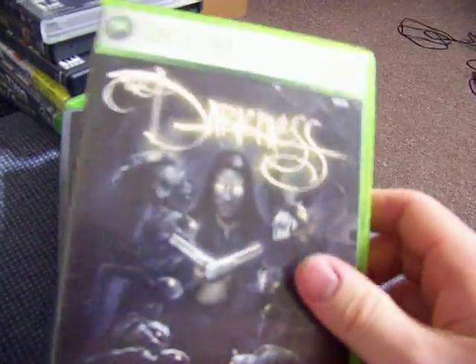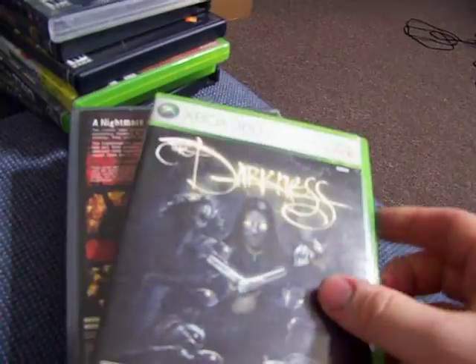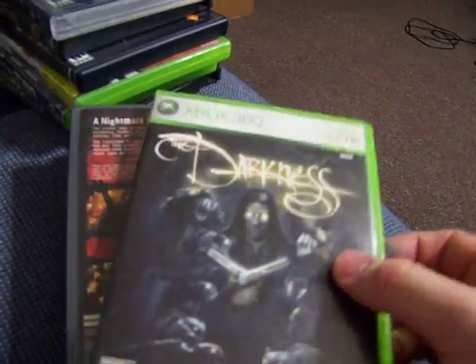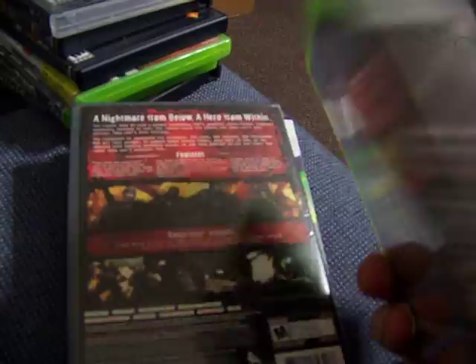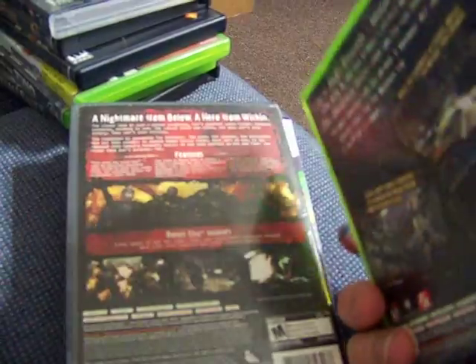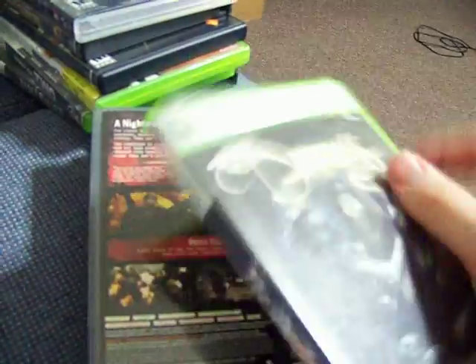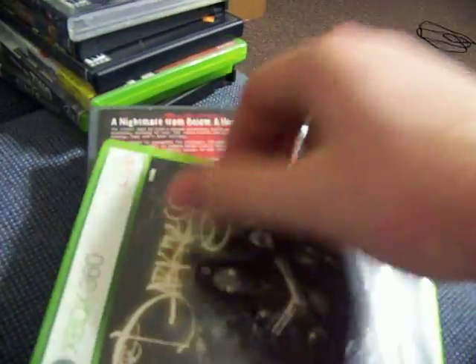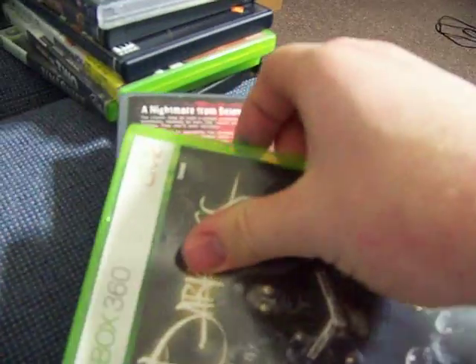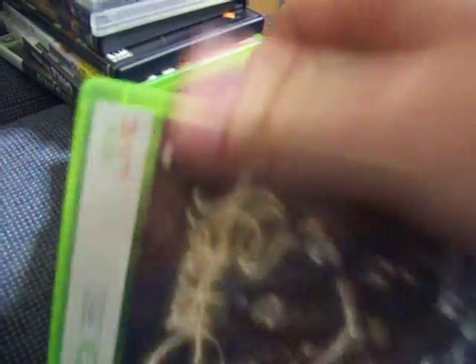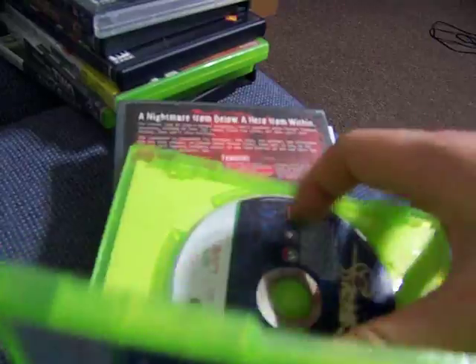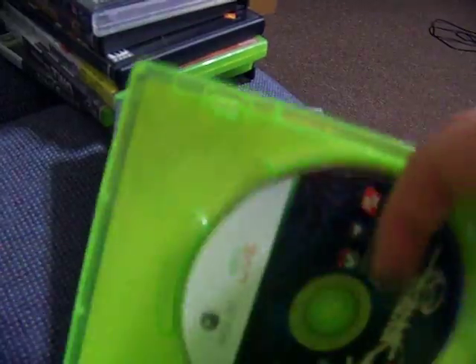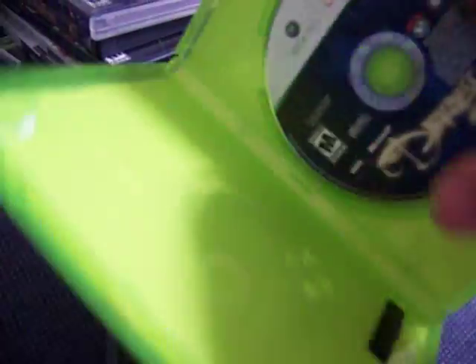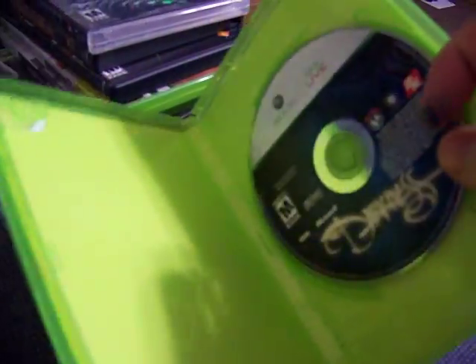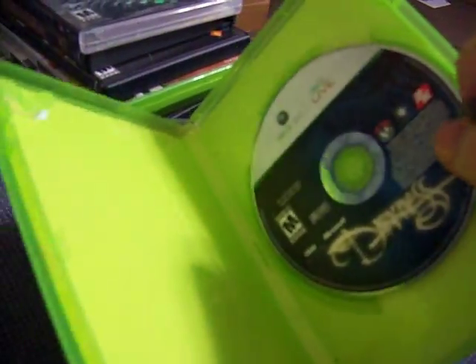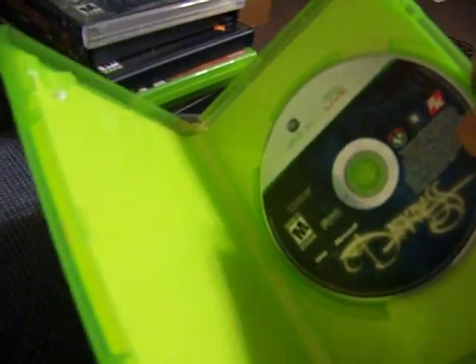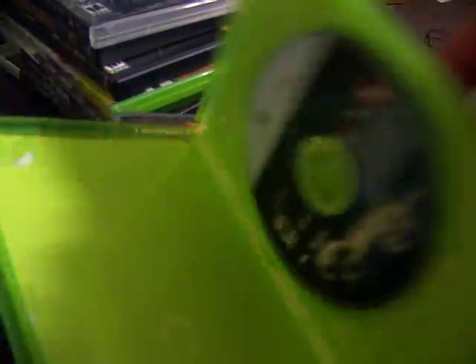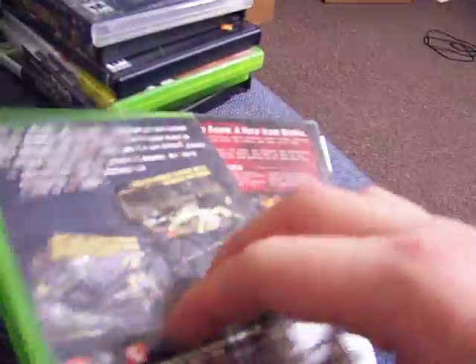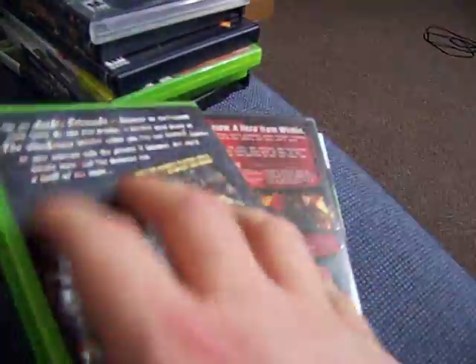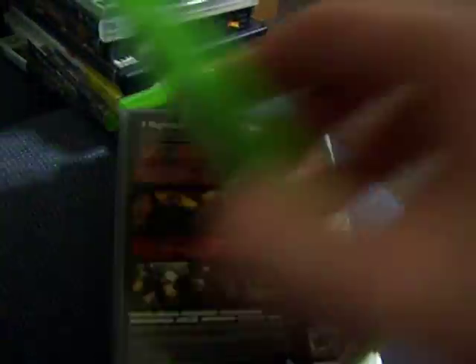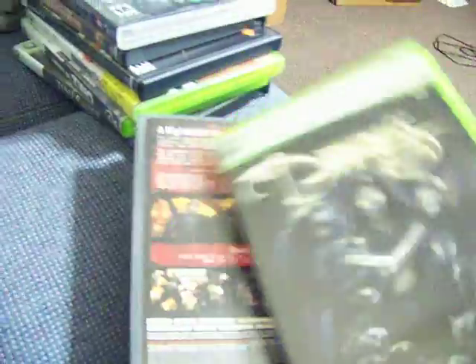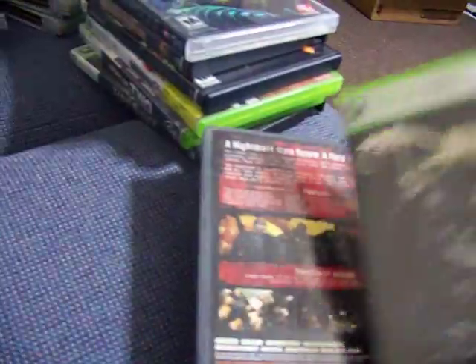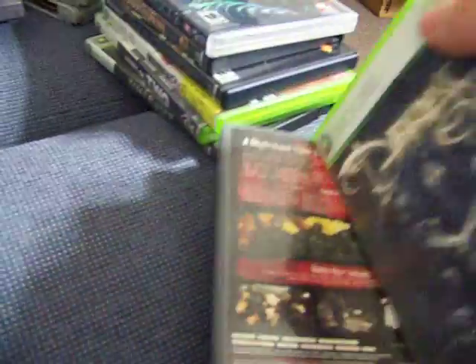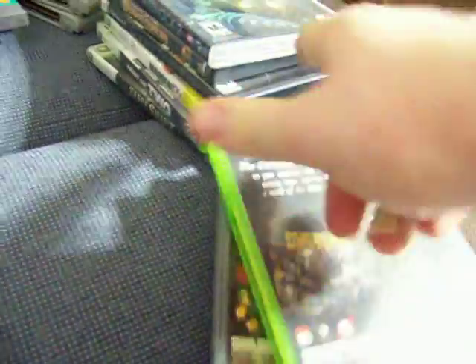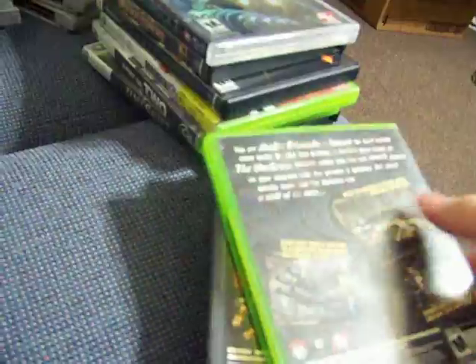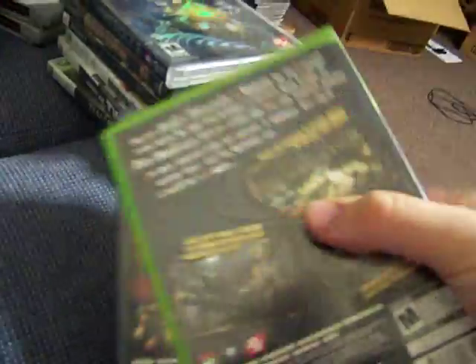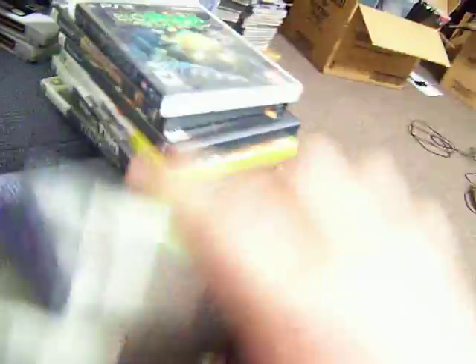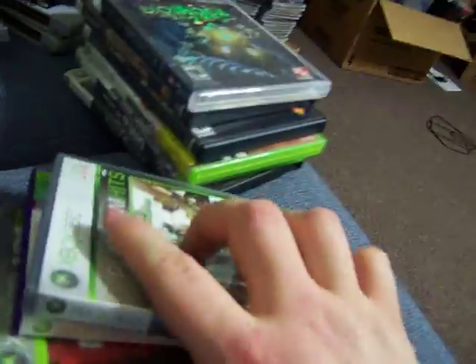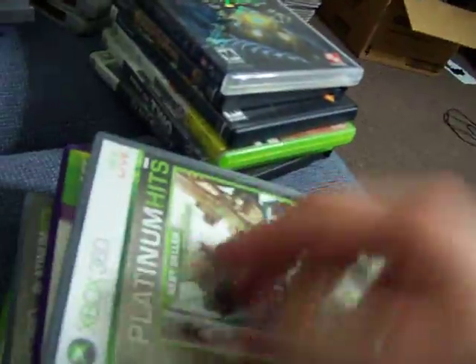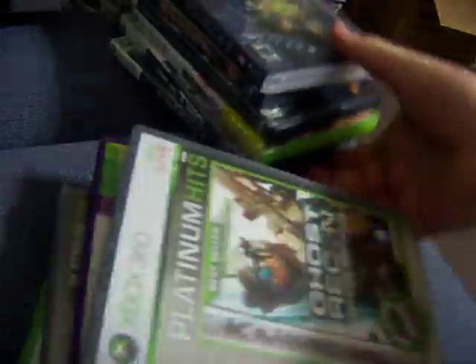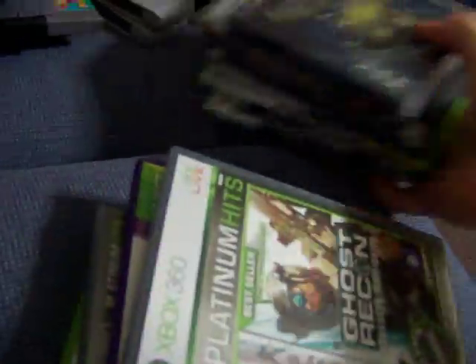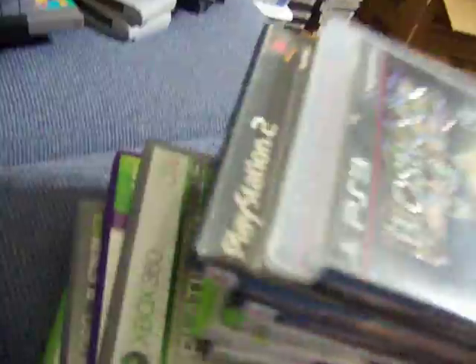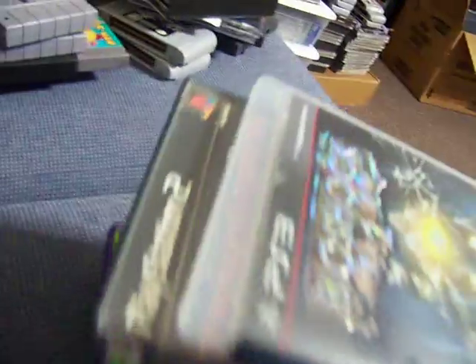Also I picked up The Darkness today for $2.50, missing the manual though. I think I have four copies of that game also.